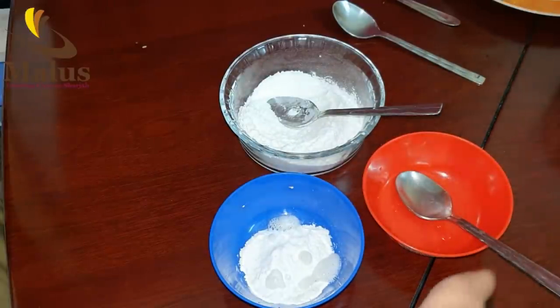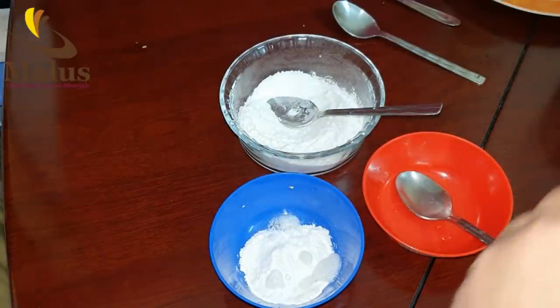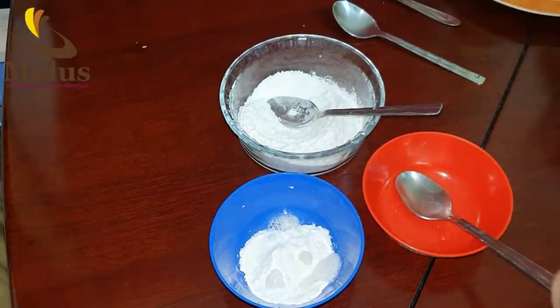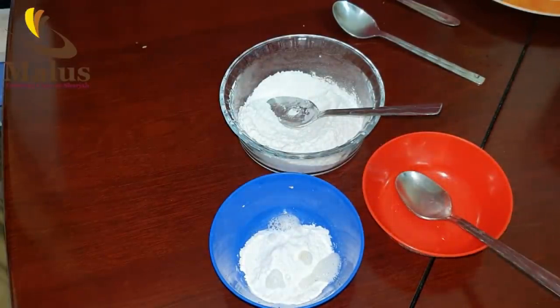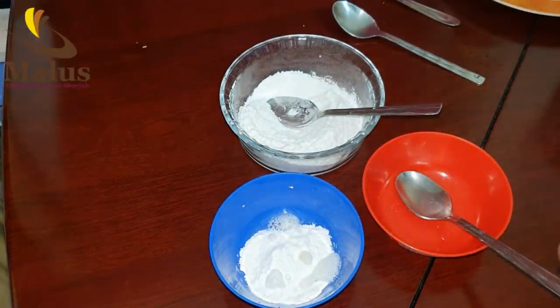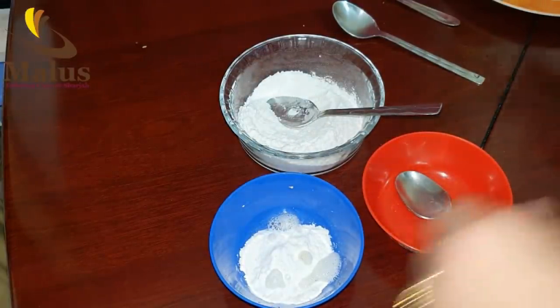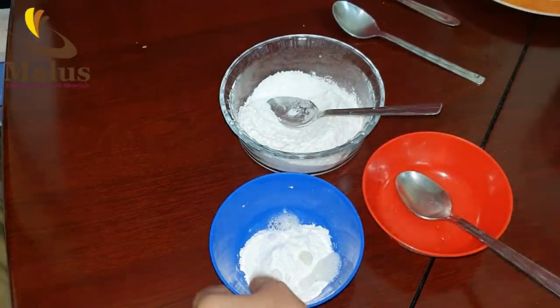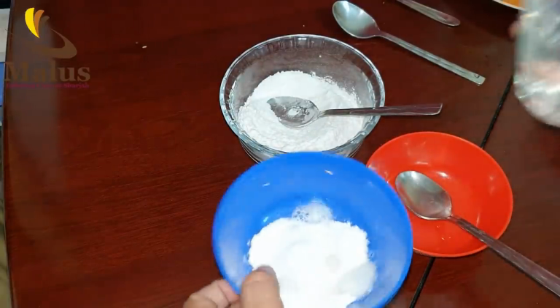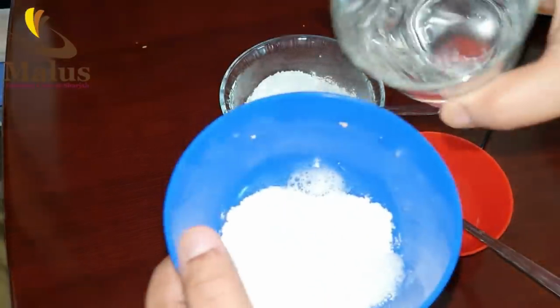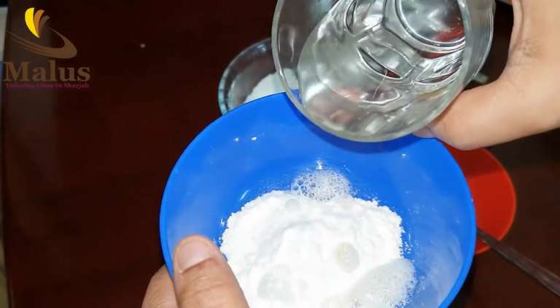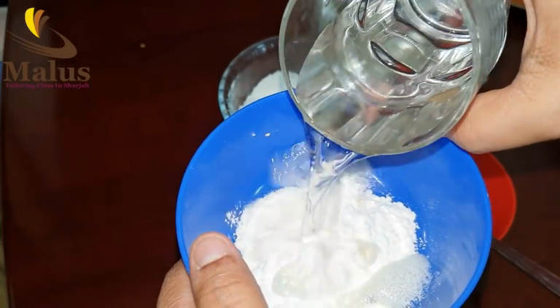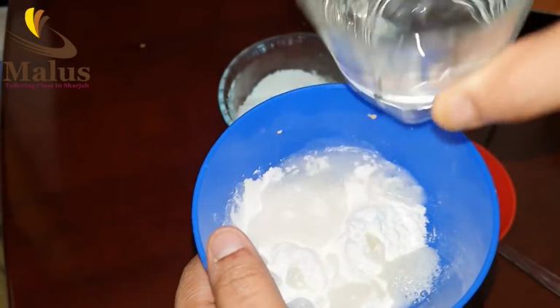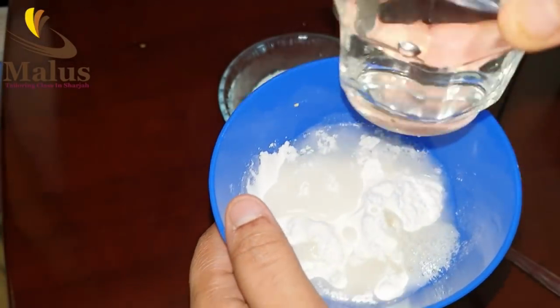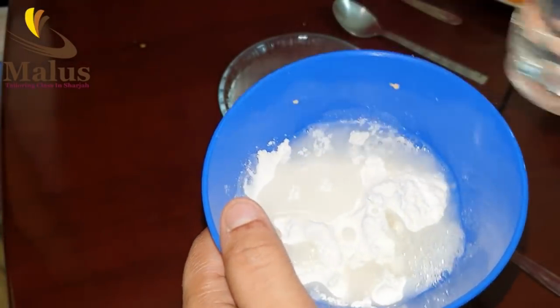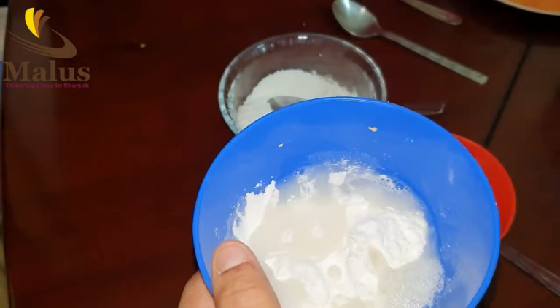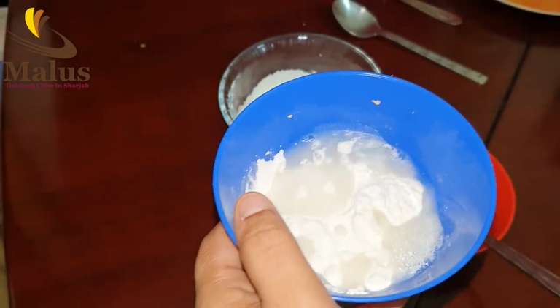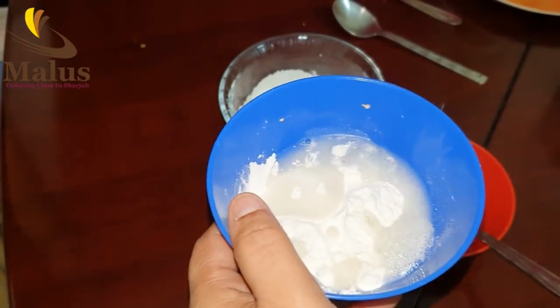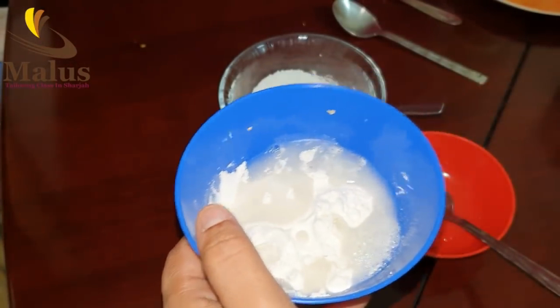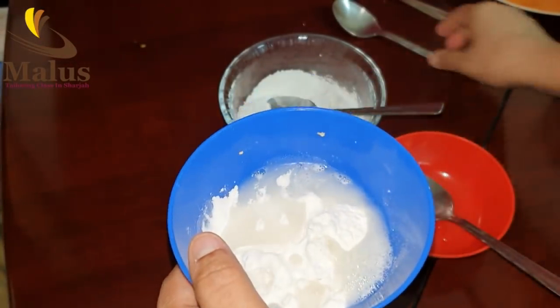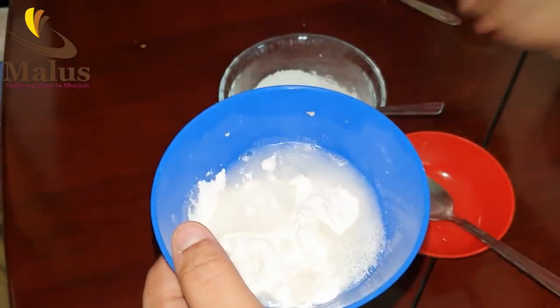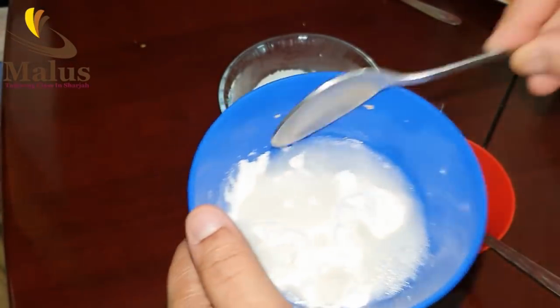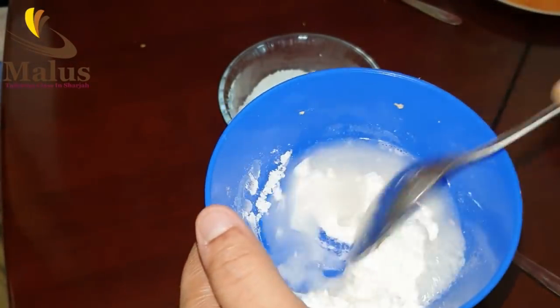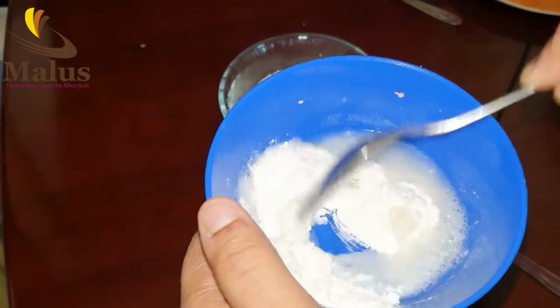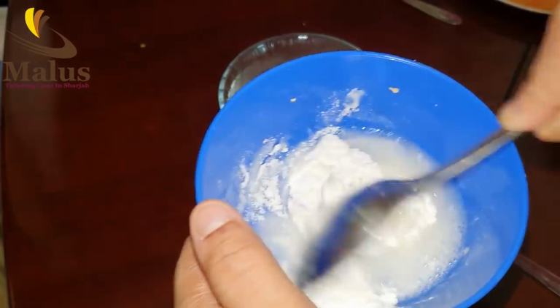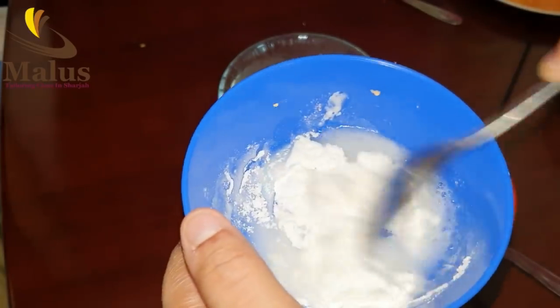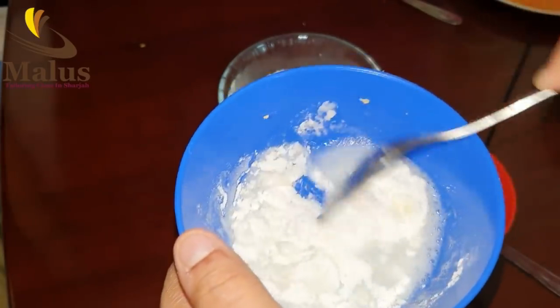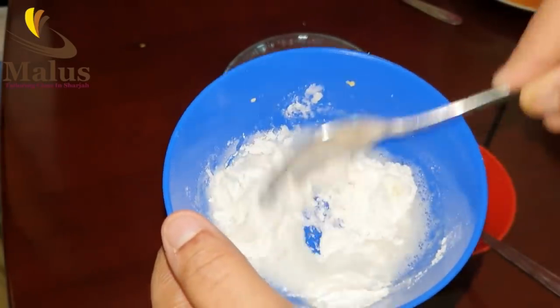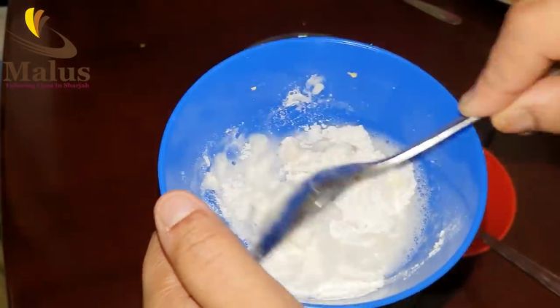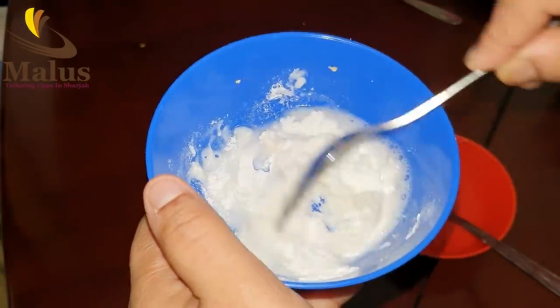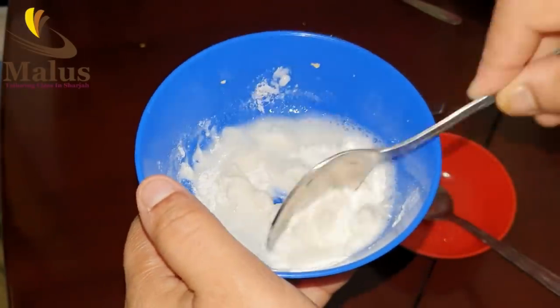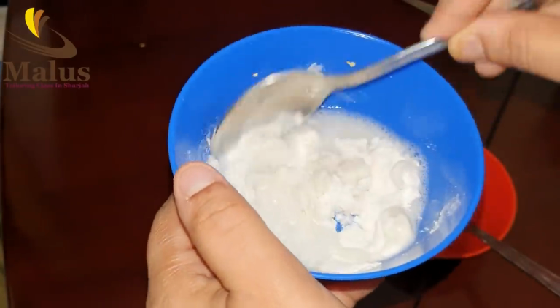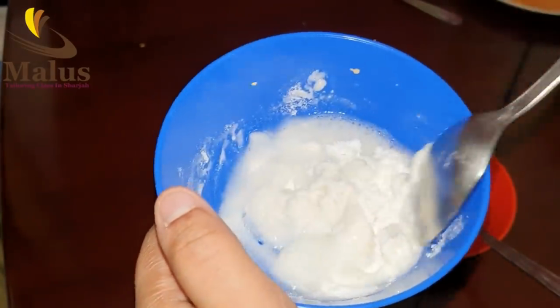Put a little bit of water. Now I've made it. Let's put it in.